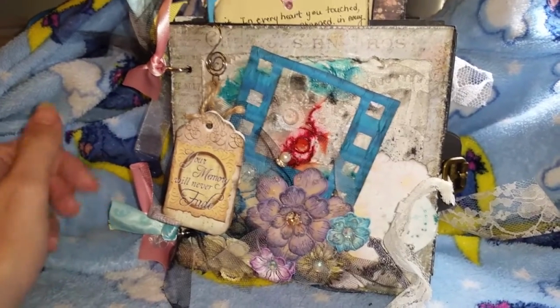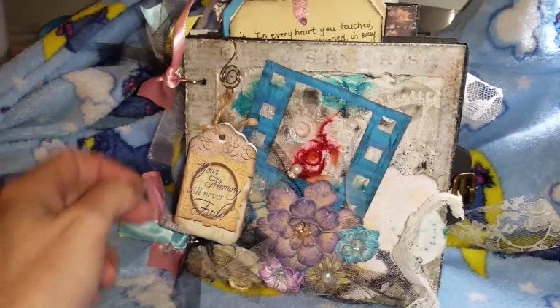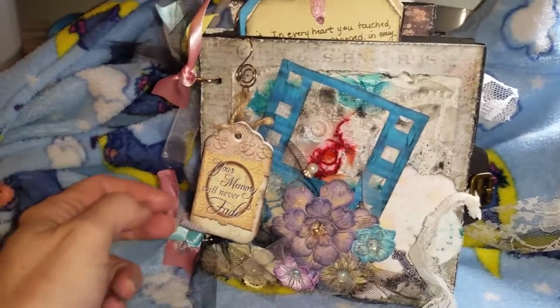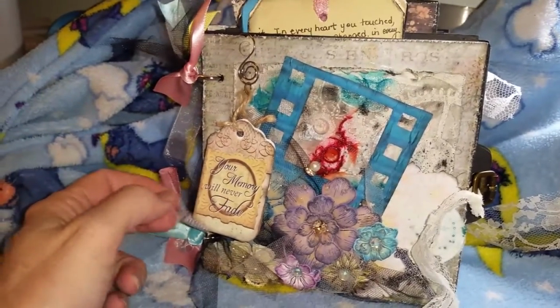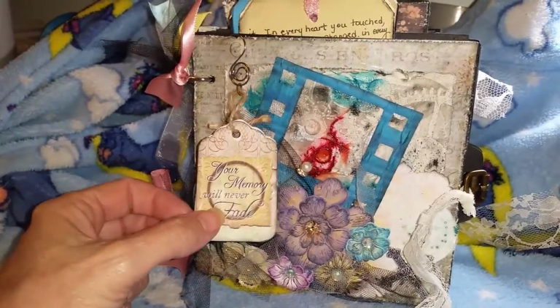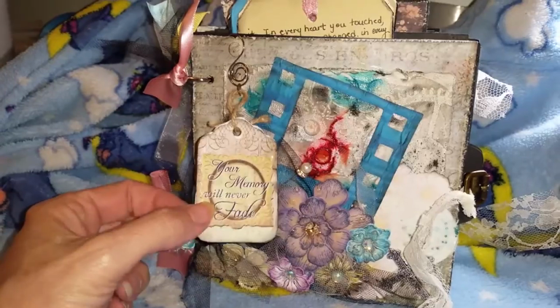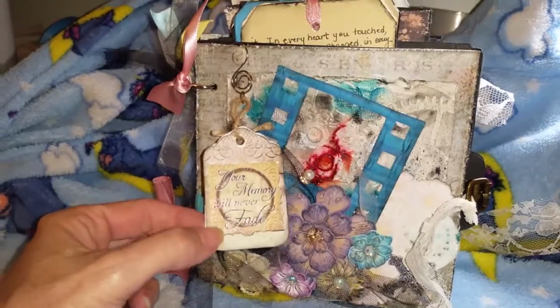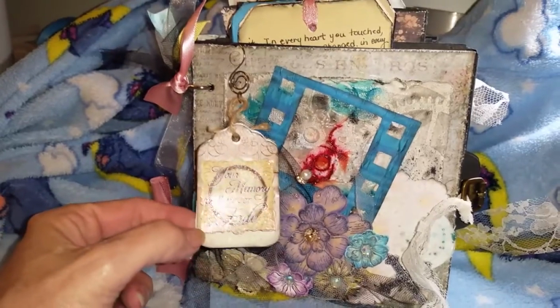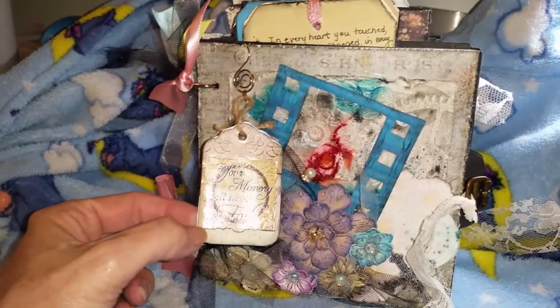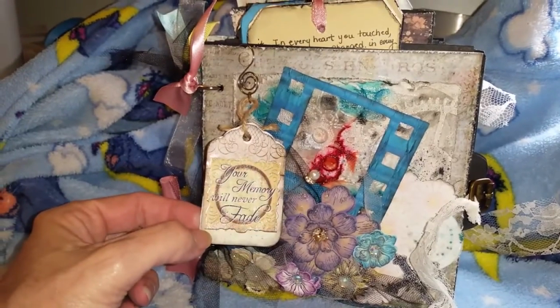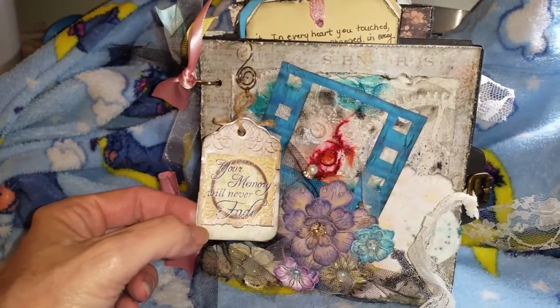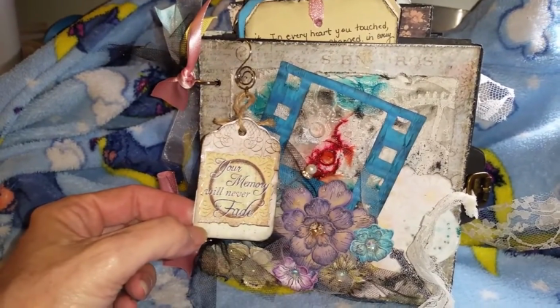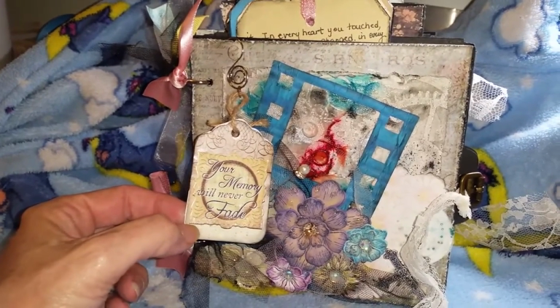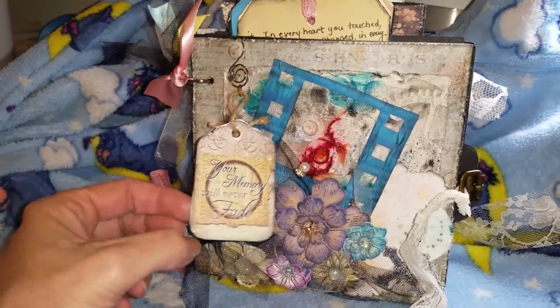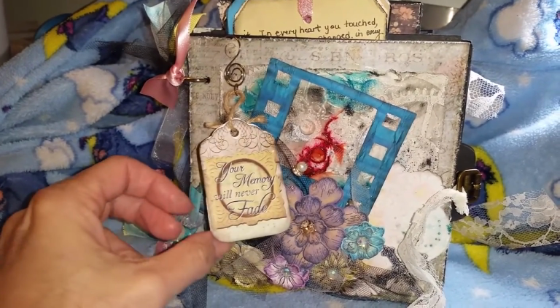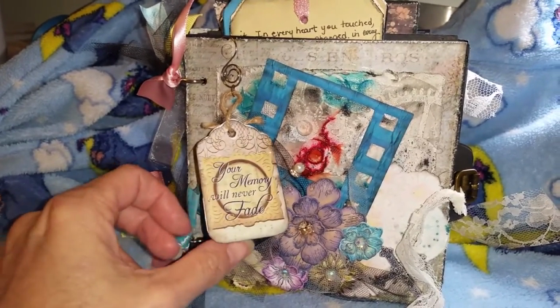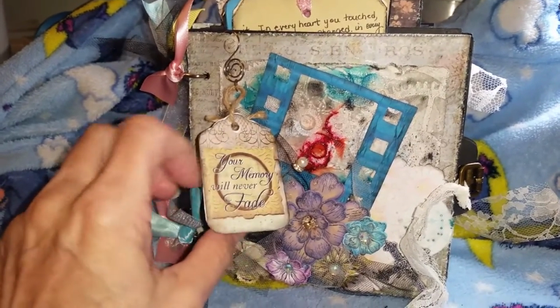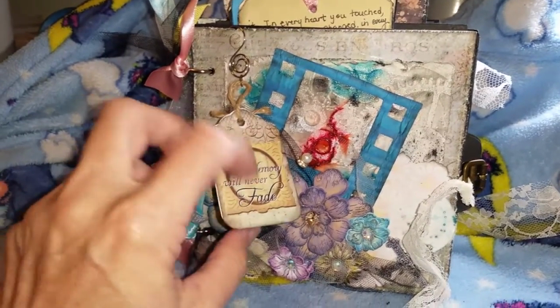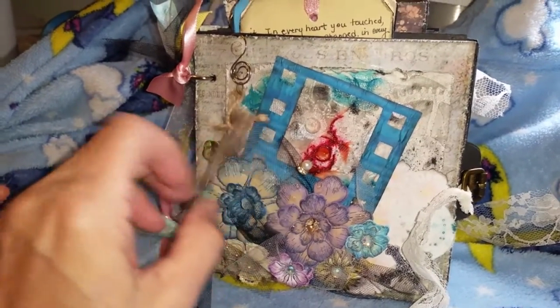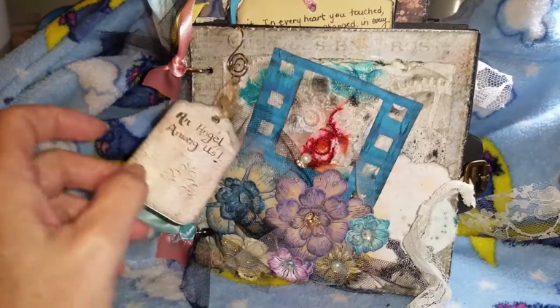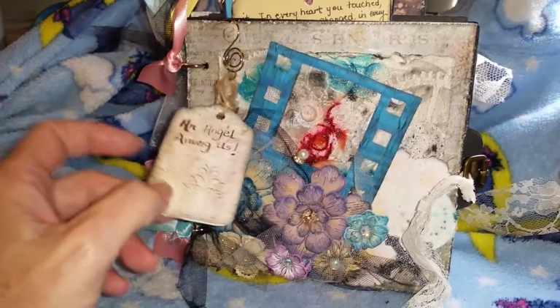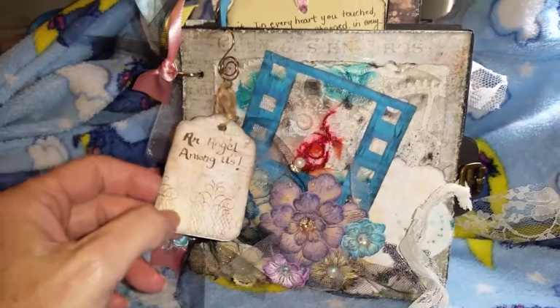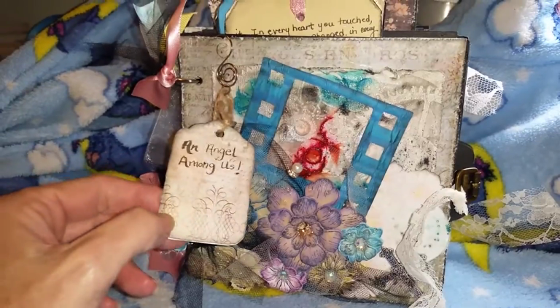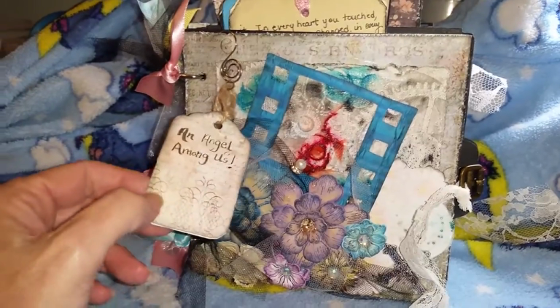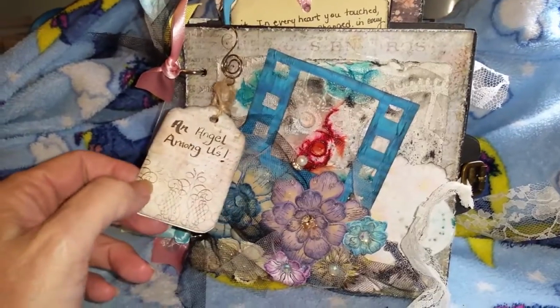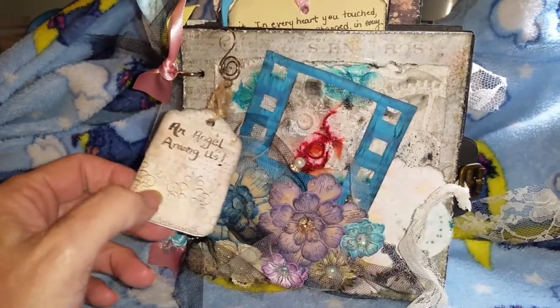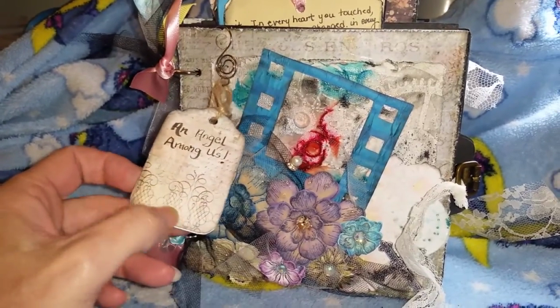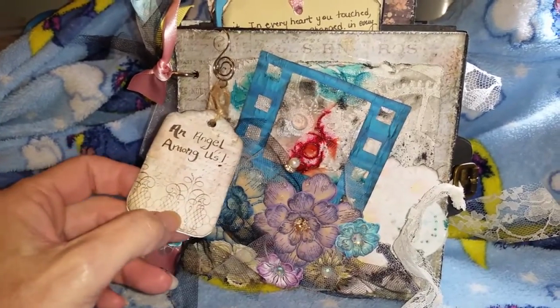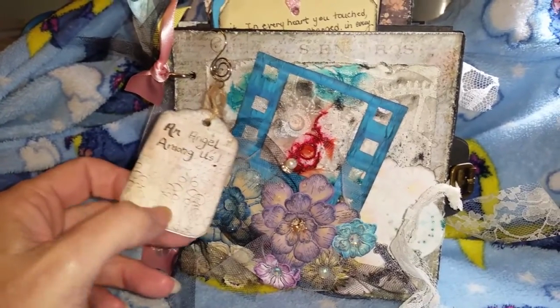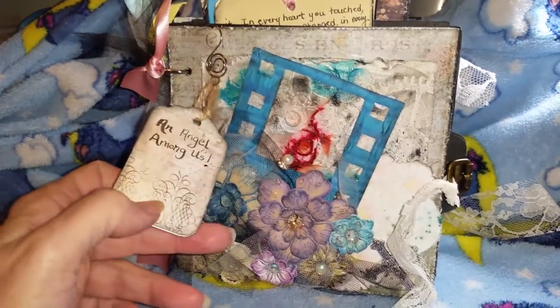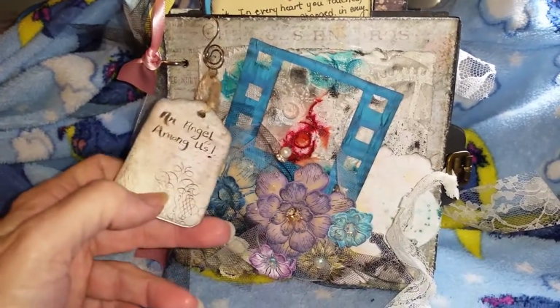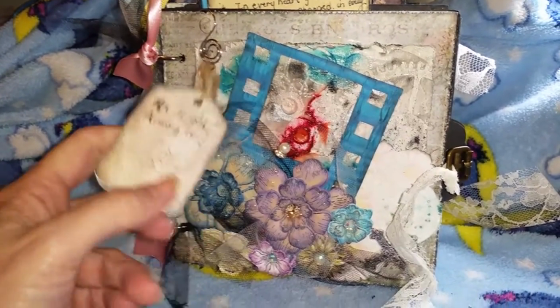As you can see, I've got a front tag on here that says 'Your Memory Will Never Fade,' and the back one says 'An Angel Among Us.'